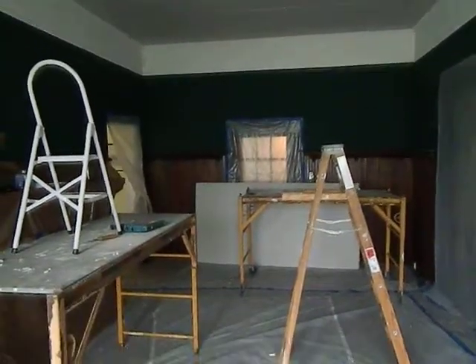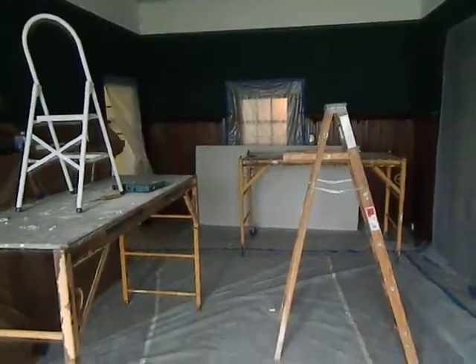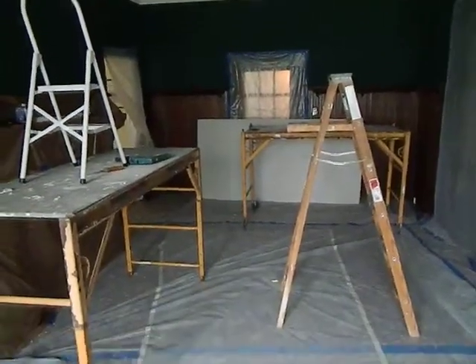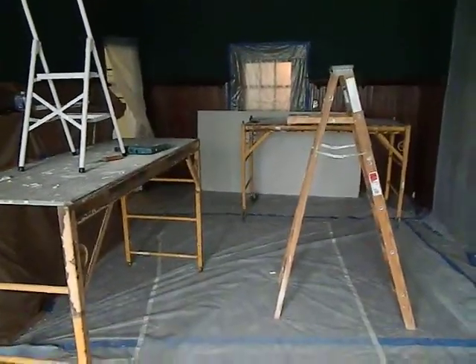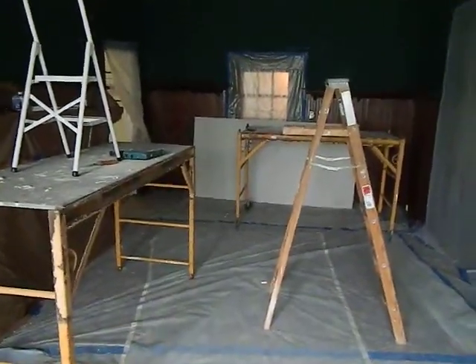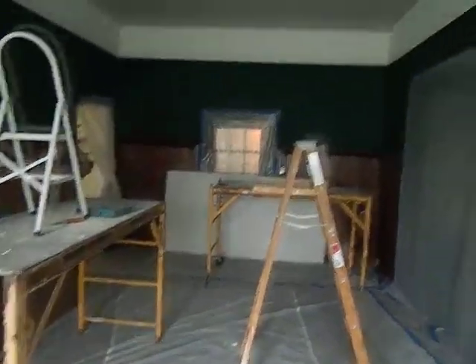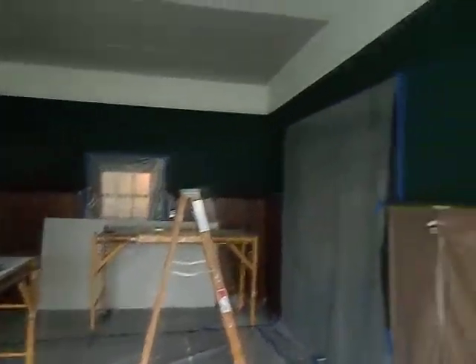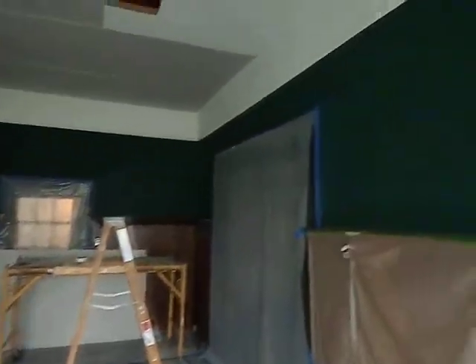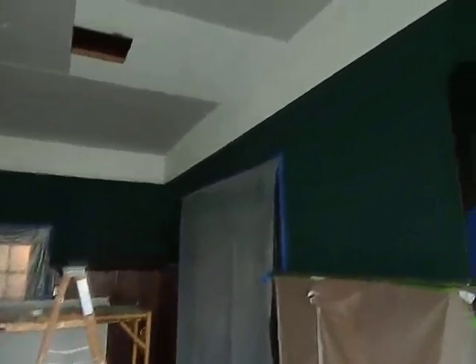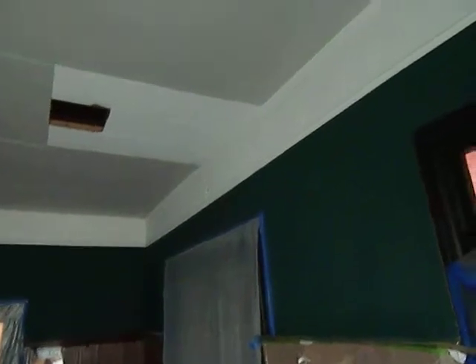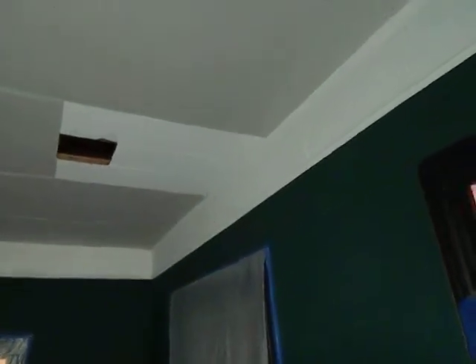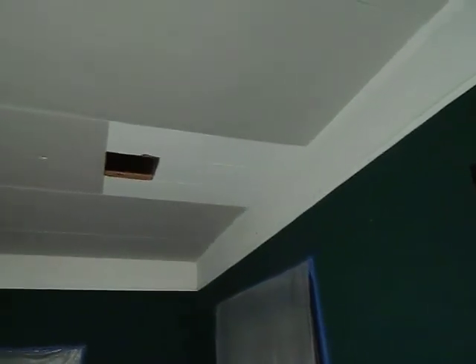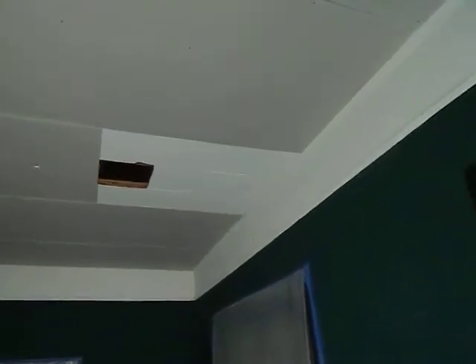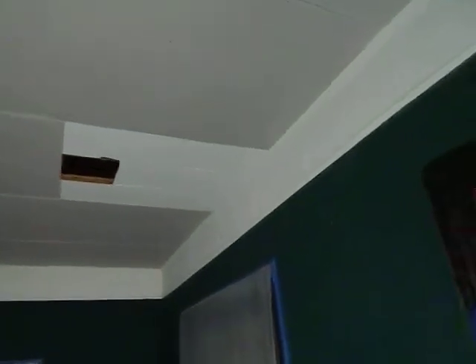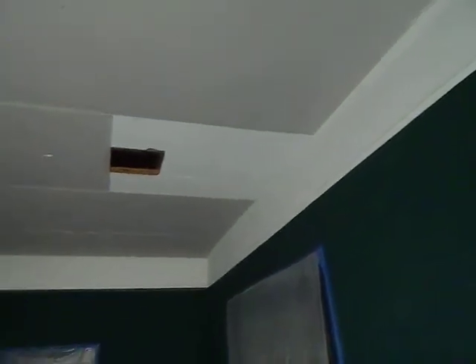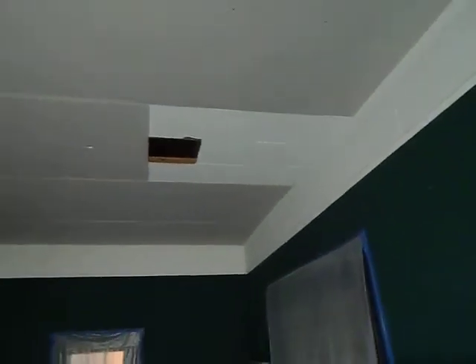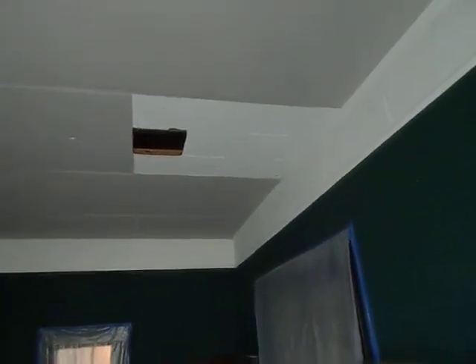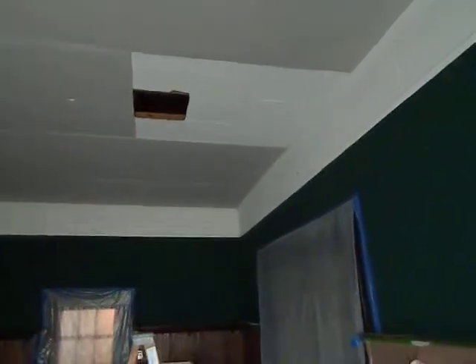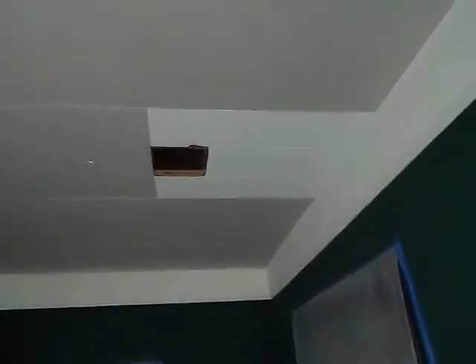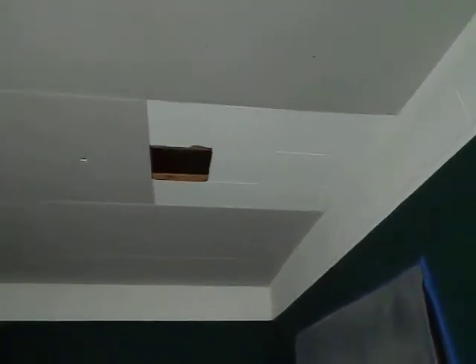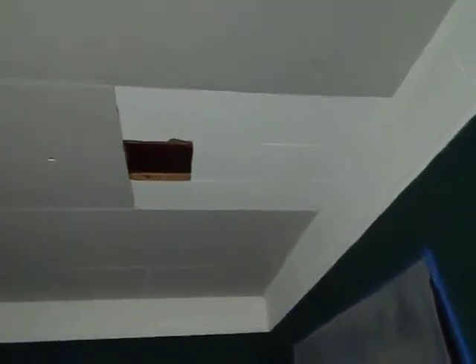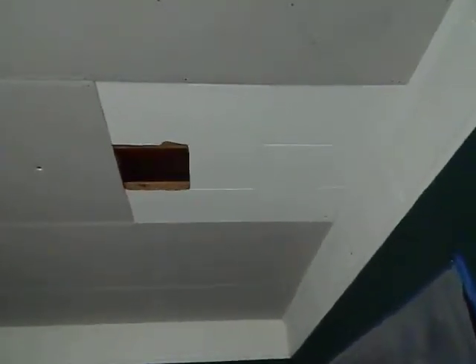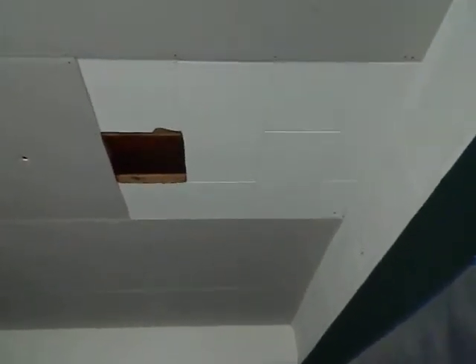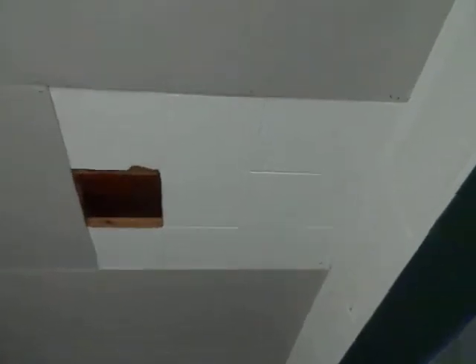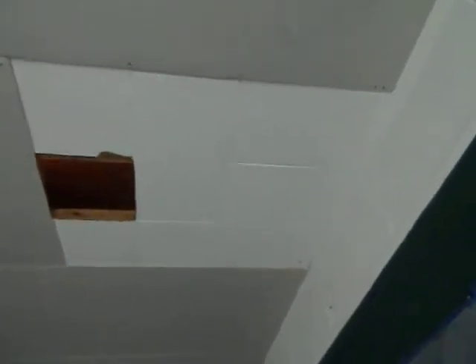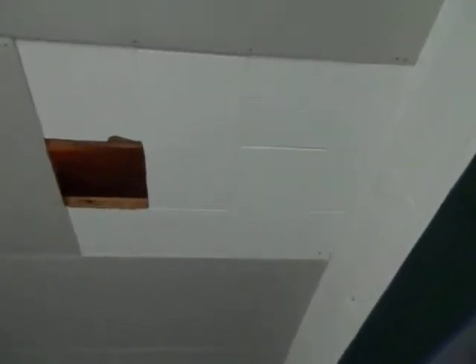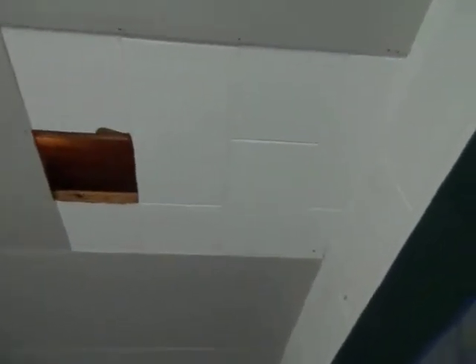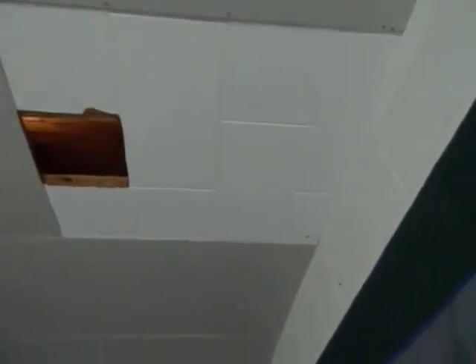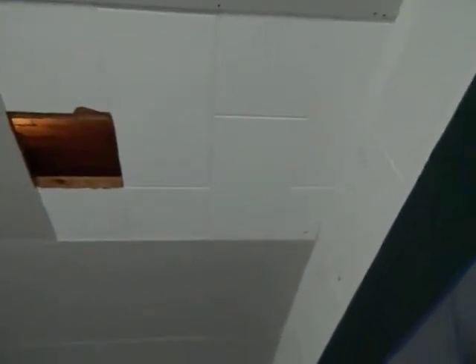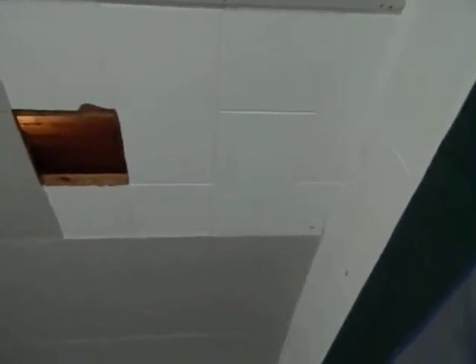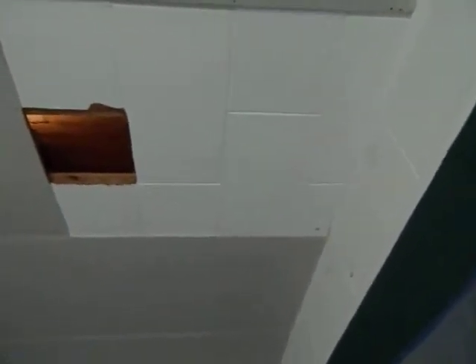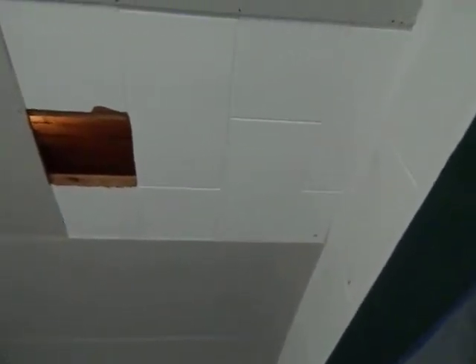But it should be nice when we get it all done. At least it won't have that old-fashioned ceiling that's up there, because that stuff looked really, really cheesy.